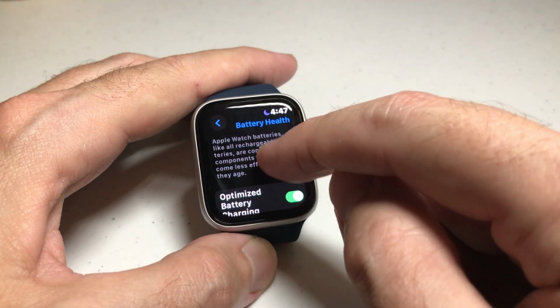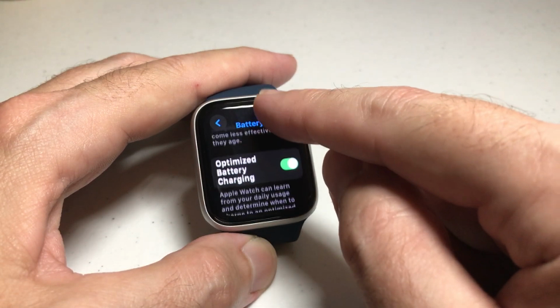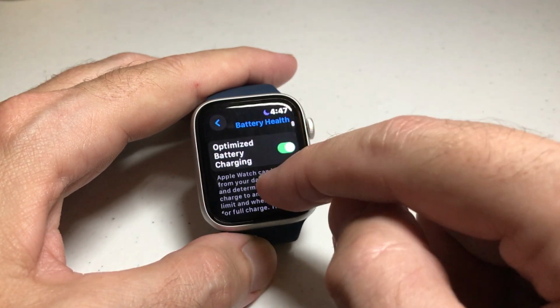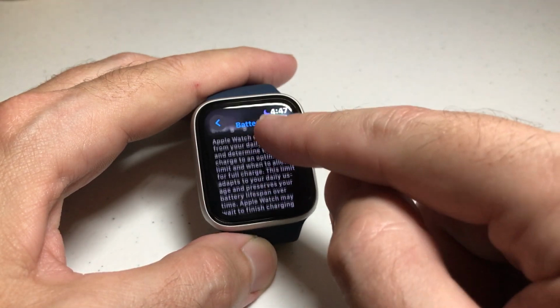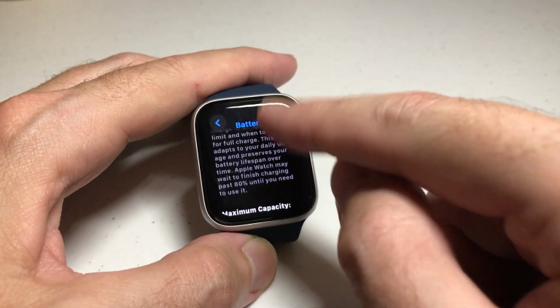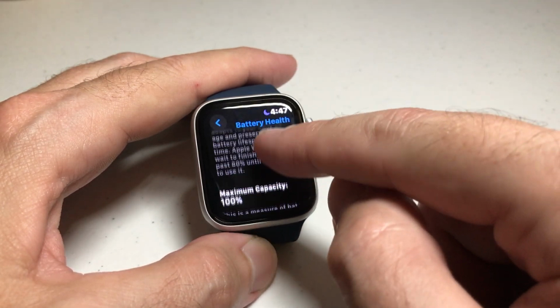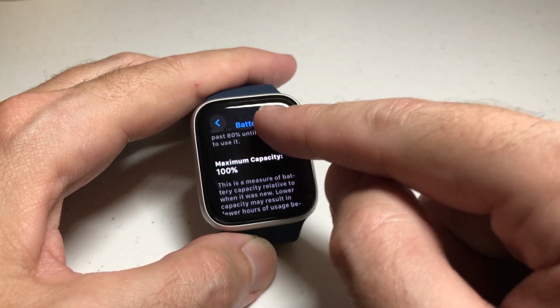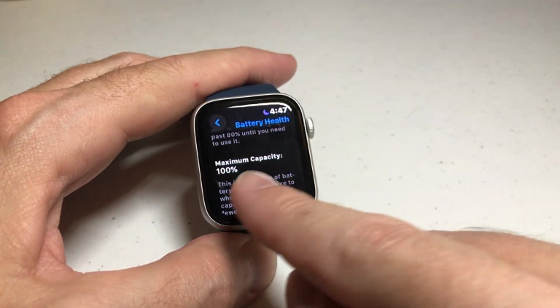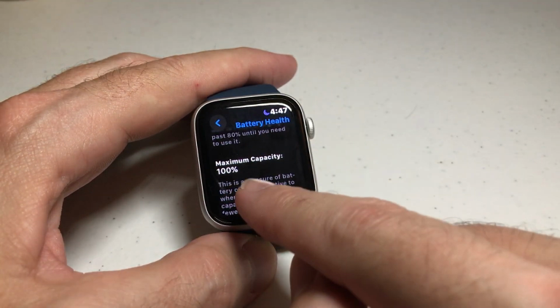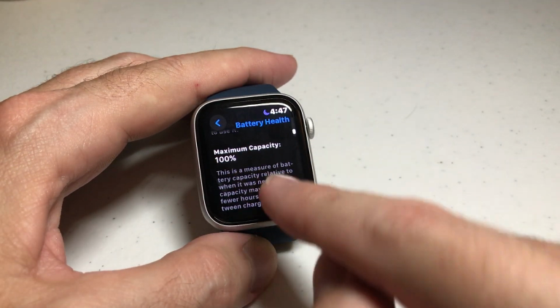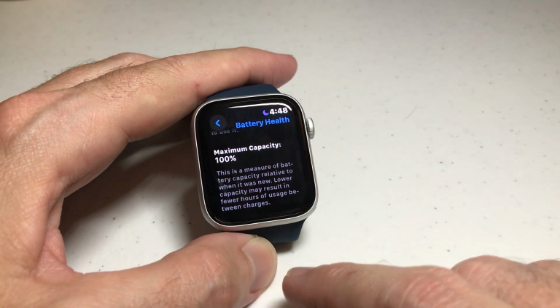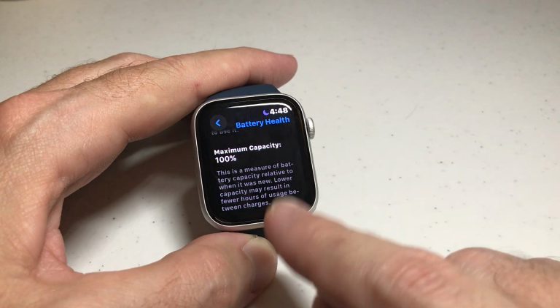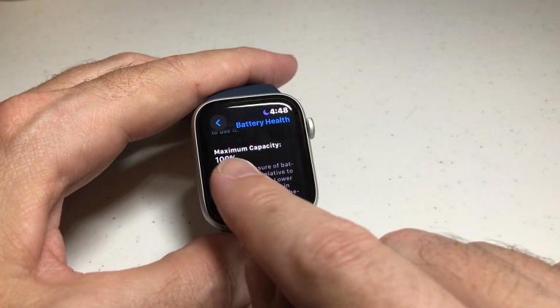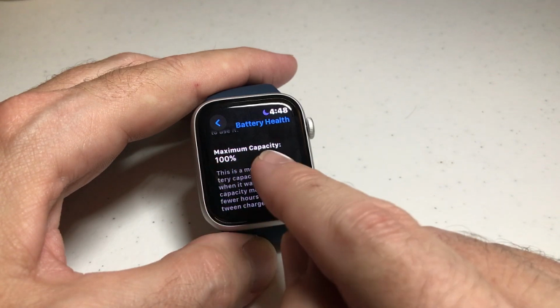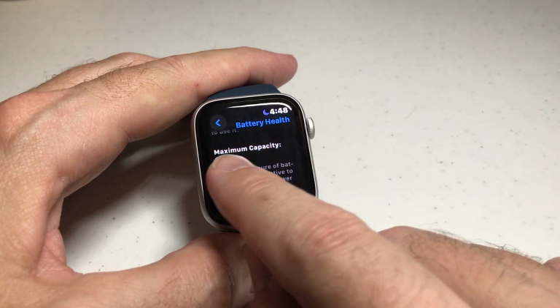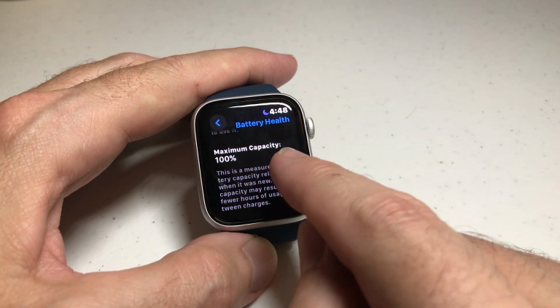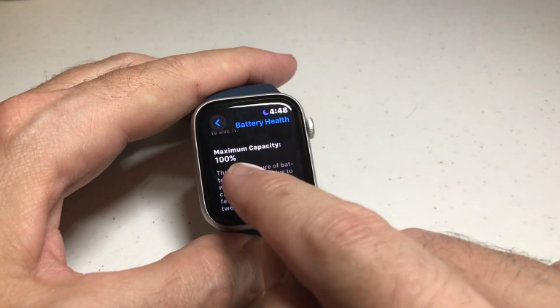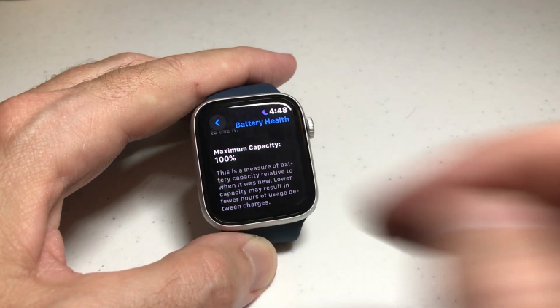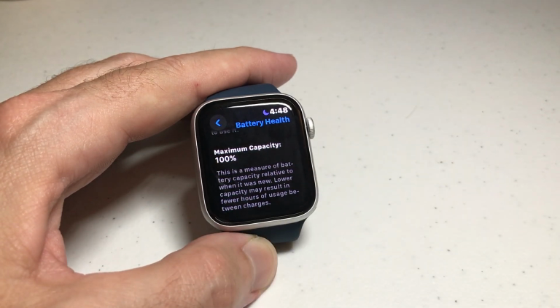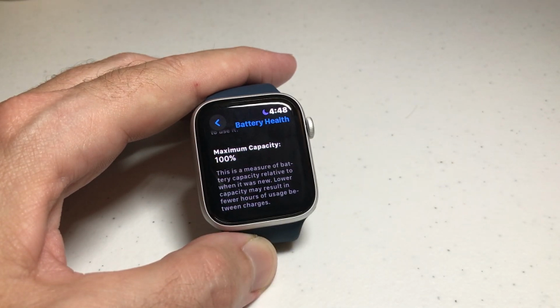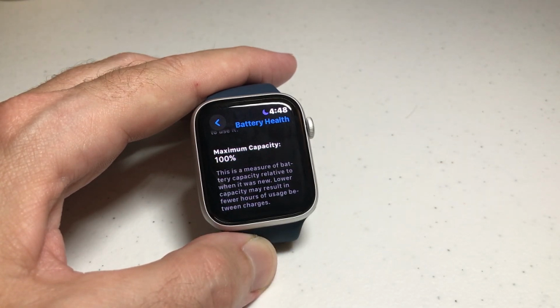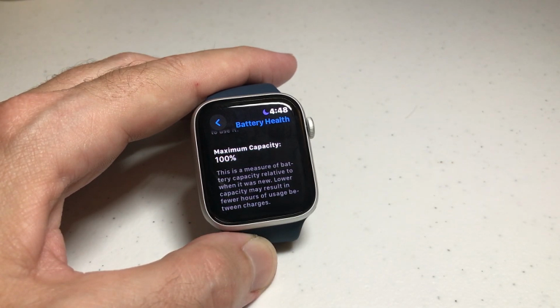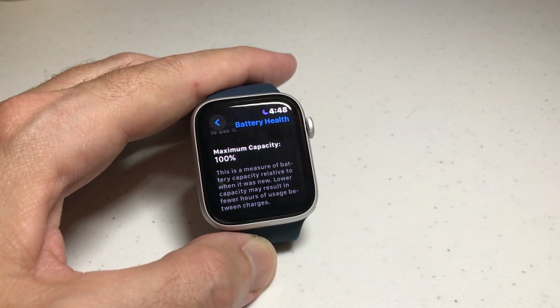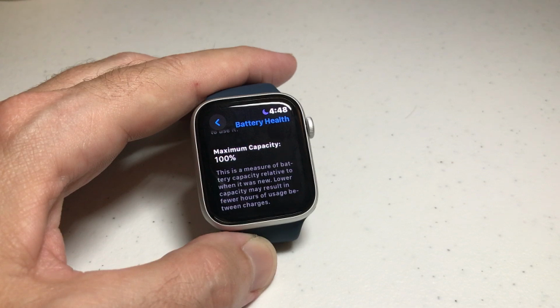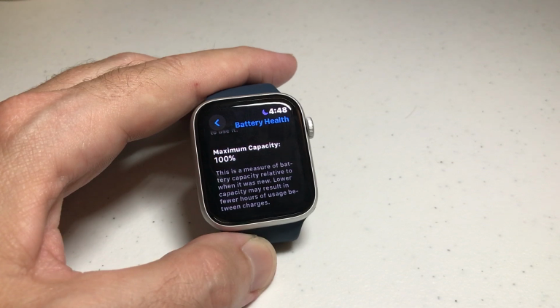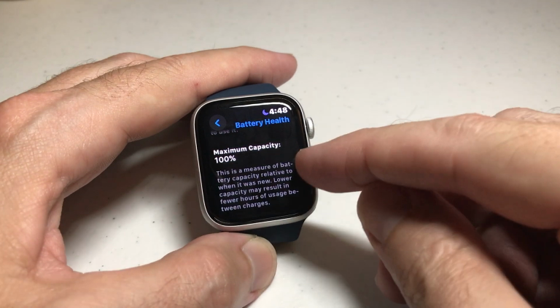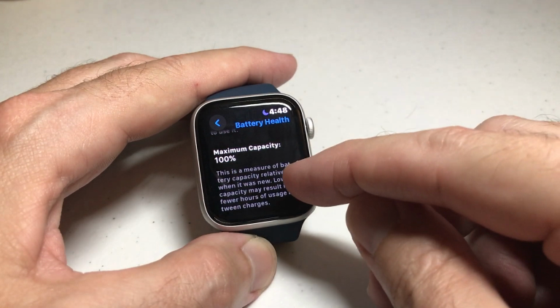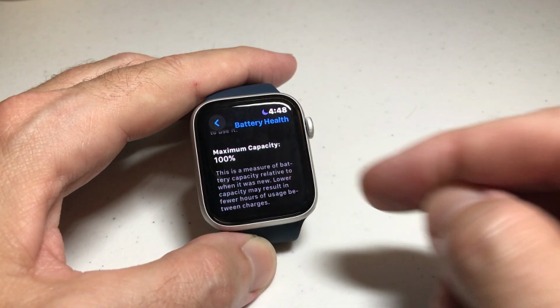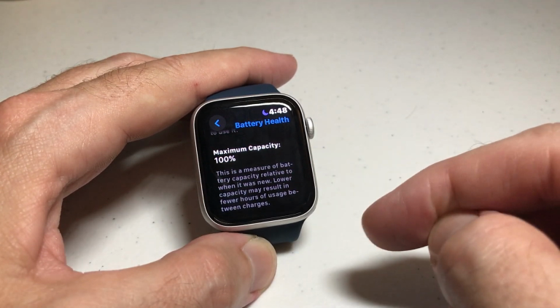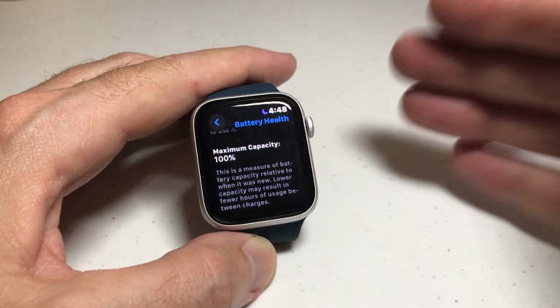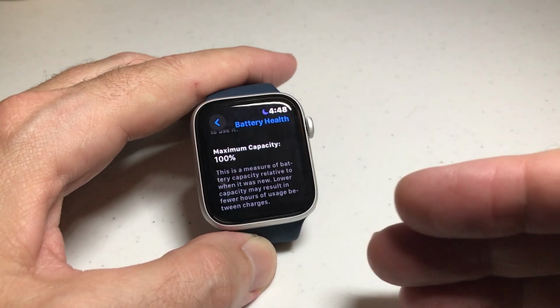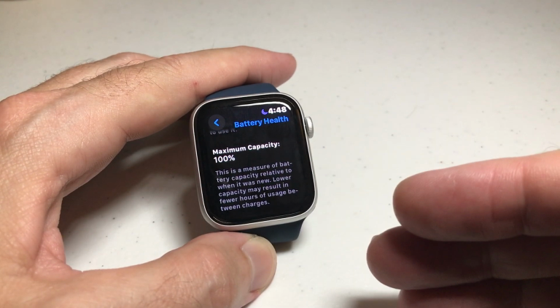Simply click on that, and then you're going to swipe up a little bit. Down here at the bottom it will show you your battery health. Mine is currently at a maximum capacity of 100%. So that's my battery health — check yours. And that's how you can tell whether or not your battery is good.